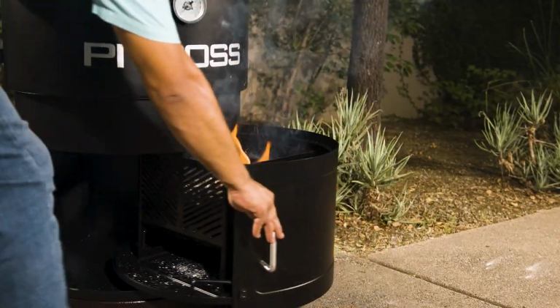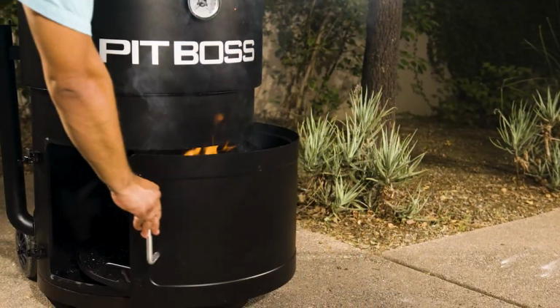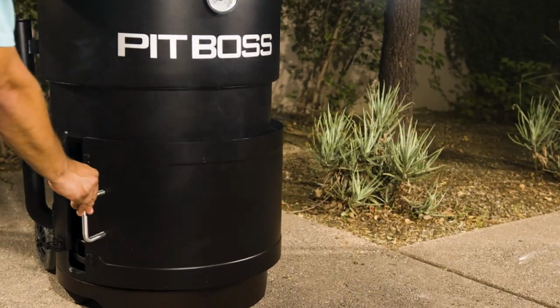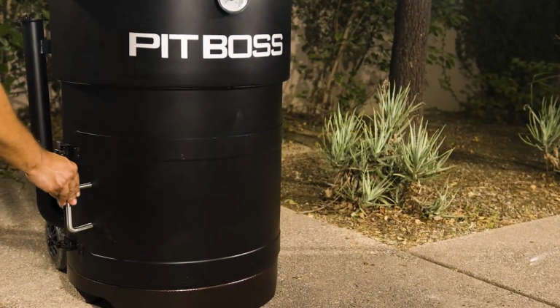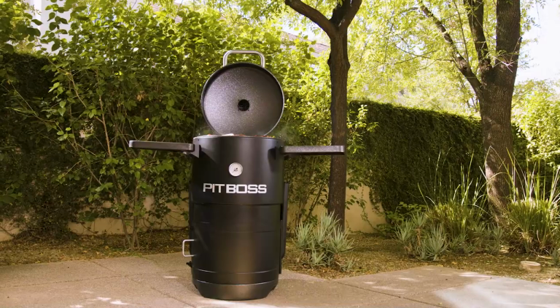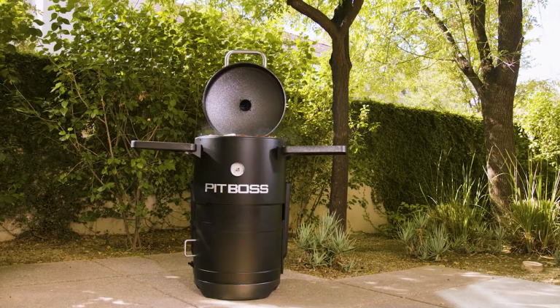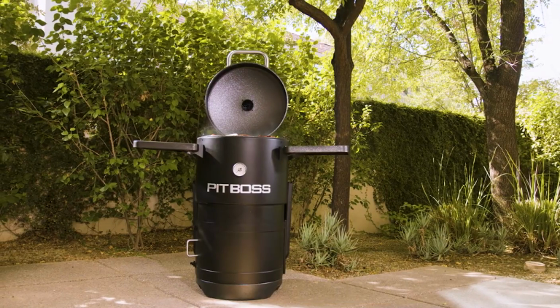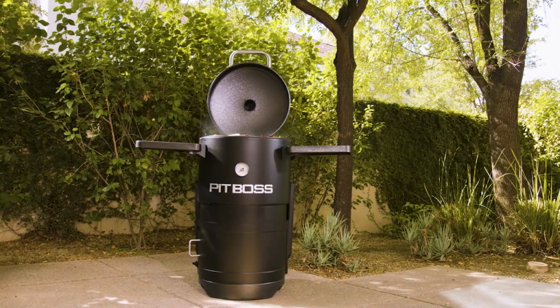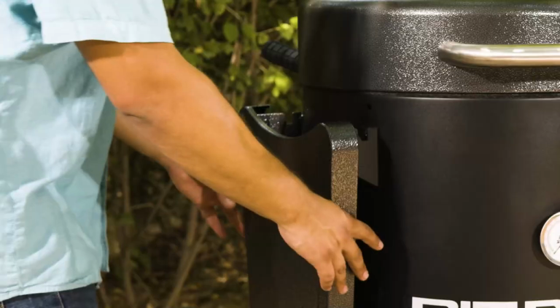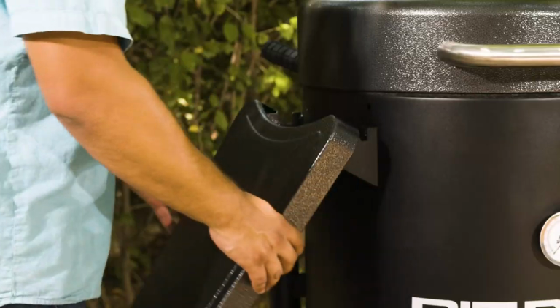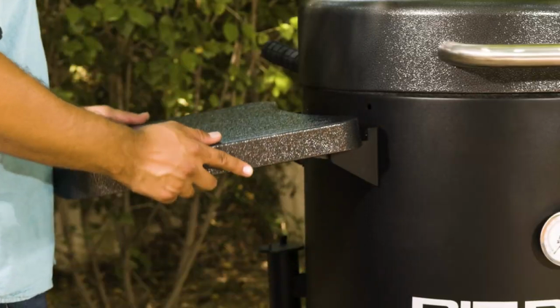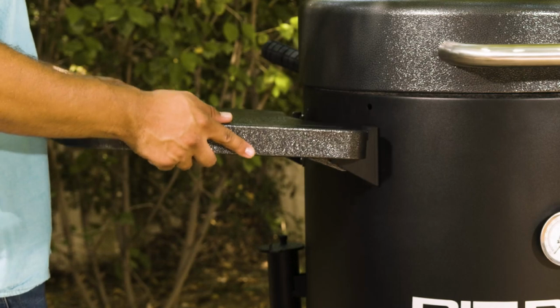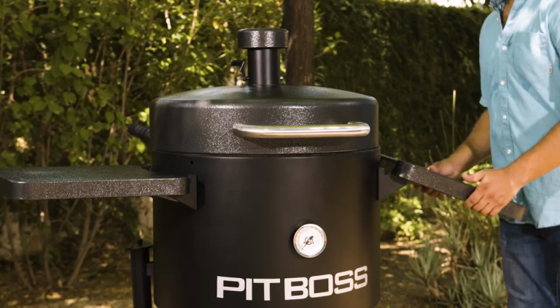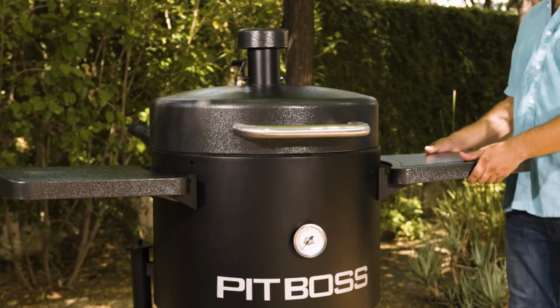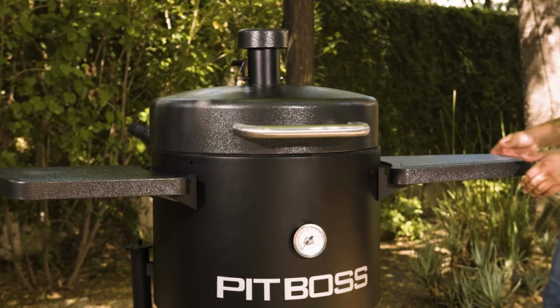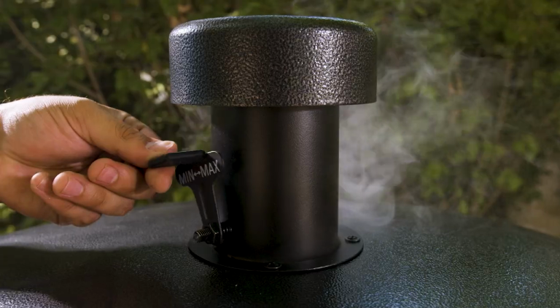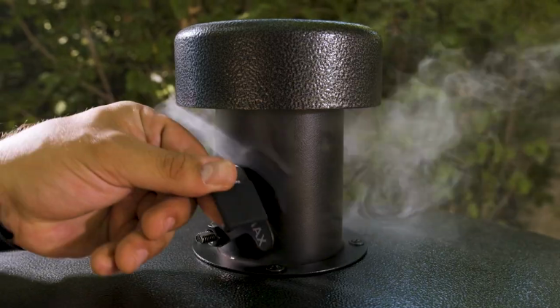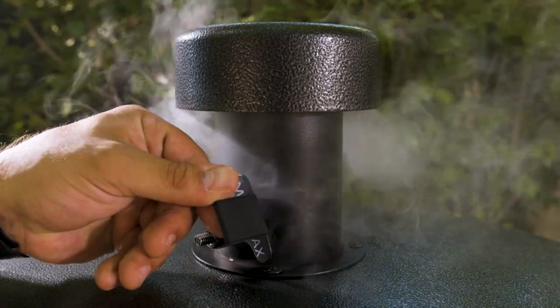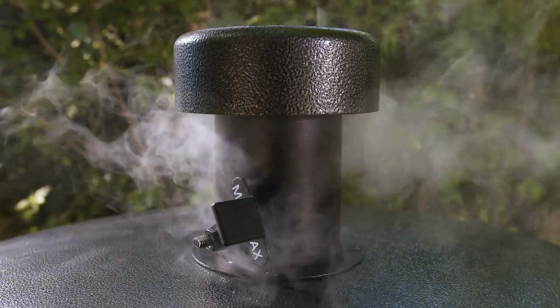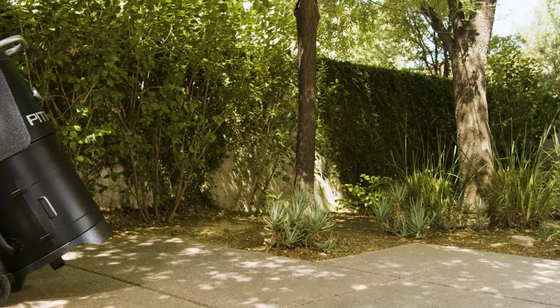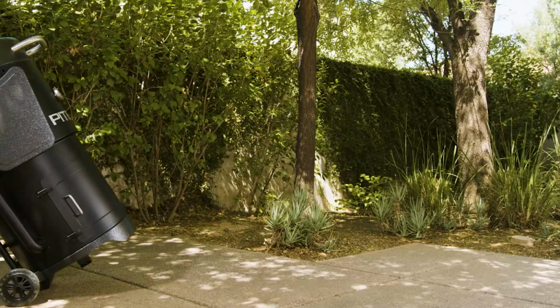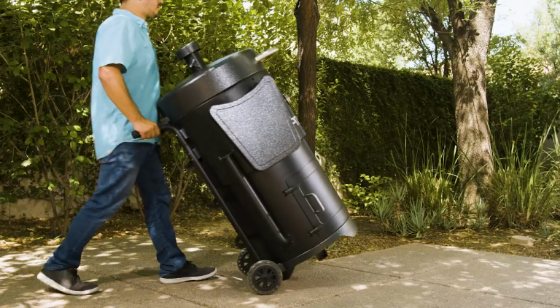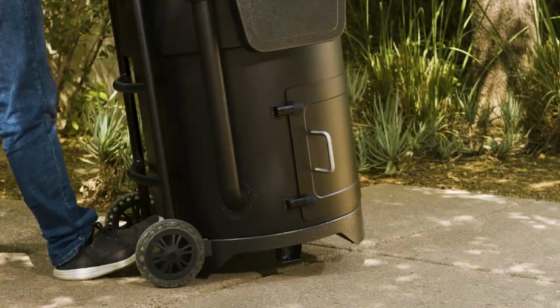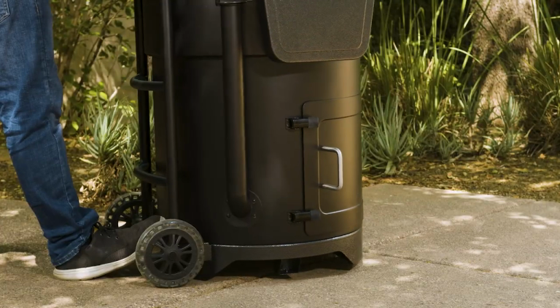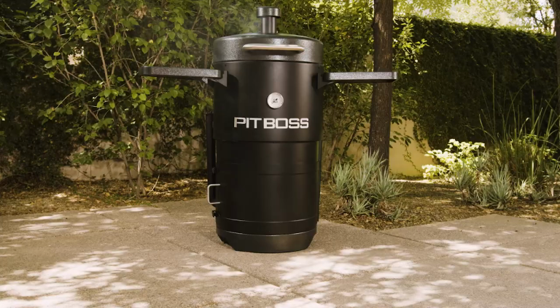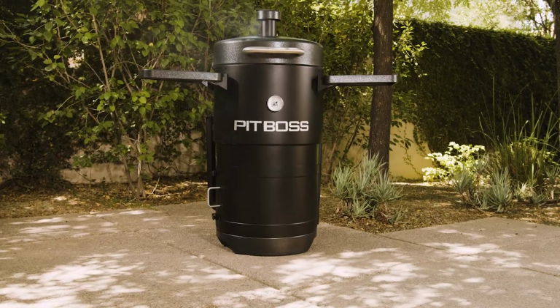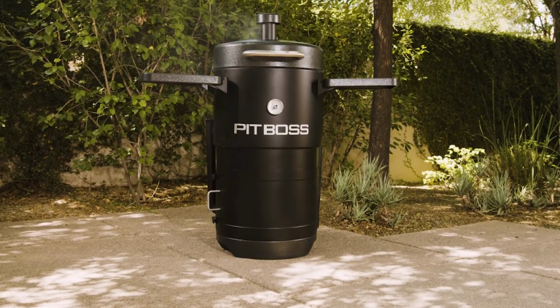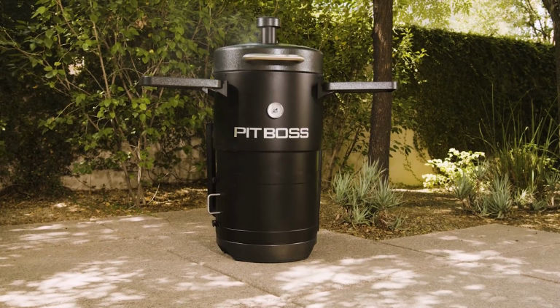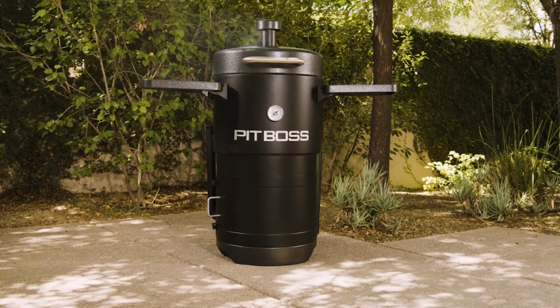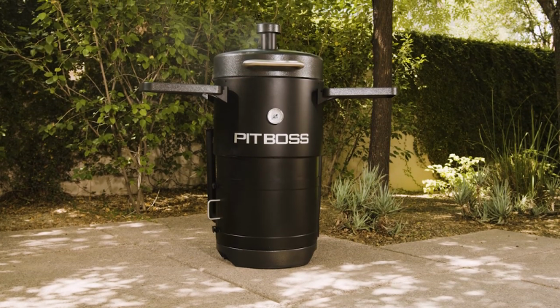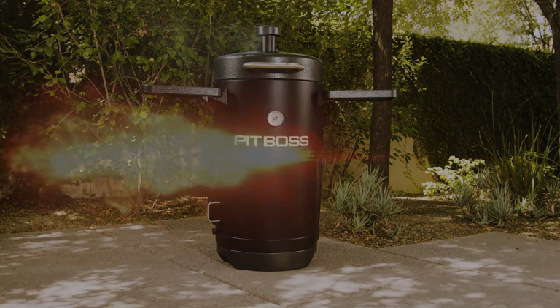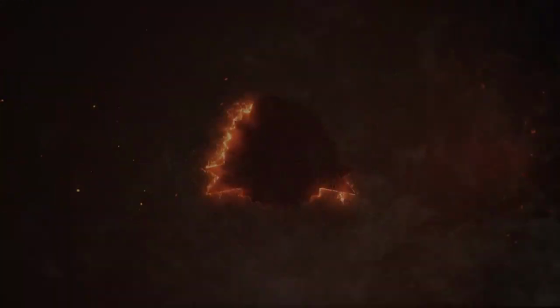Additional features of the Champion Barrel Smoker by Pit Boss Grills include folding side shelves, an adjustable chimney, a built-in dolly with inline wheels for easy mobility, and the Pit Boss Best-in-Class 5-Year Warranty.